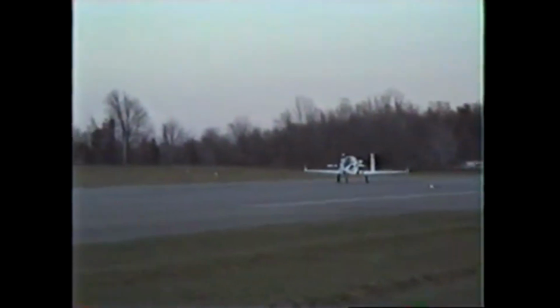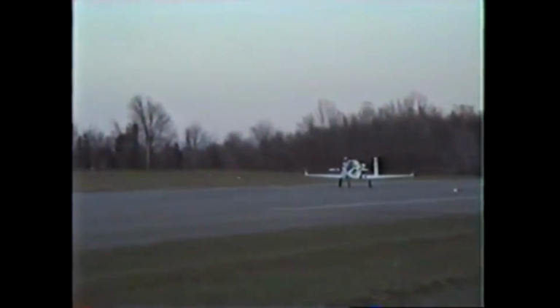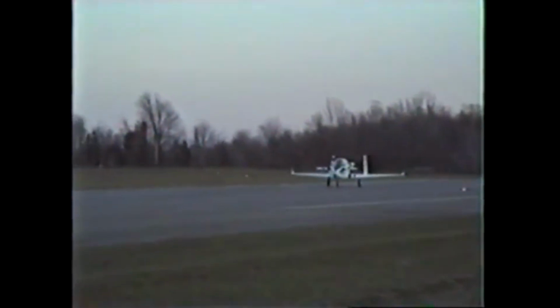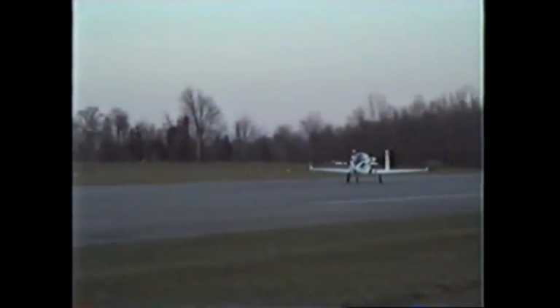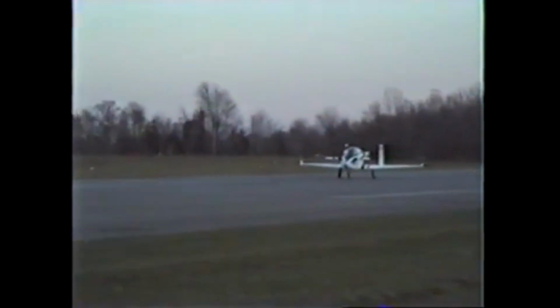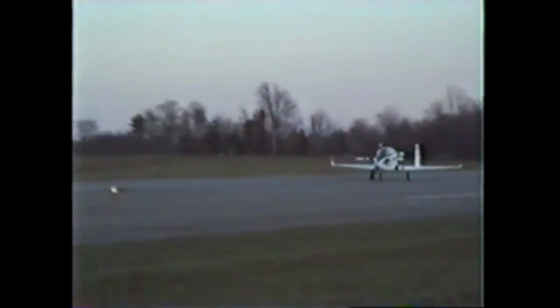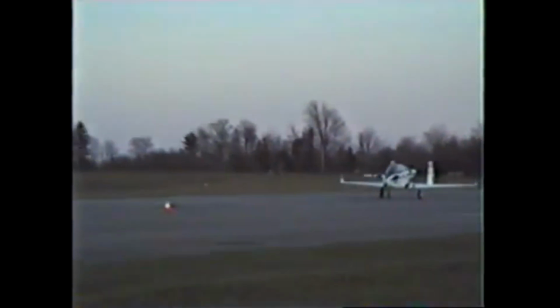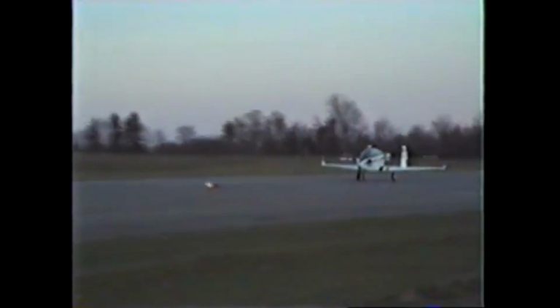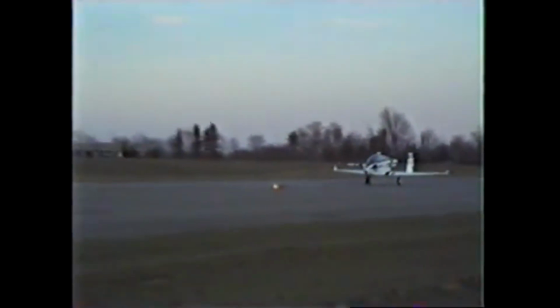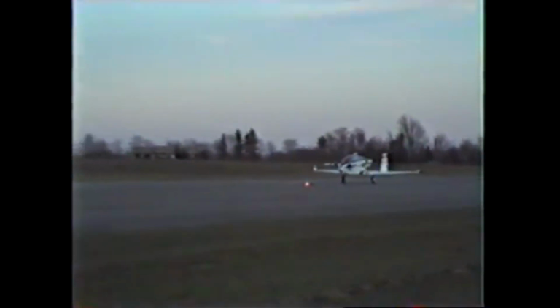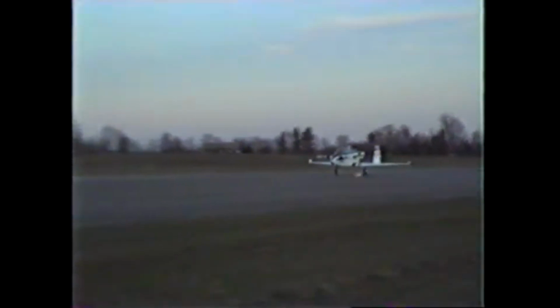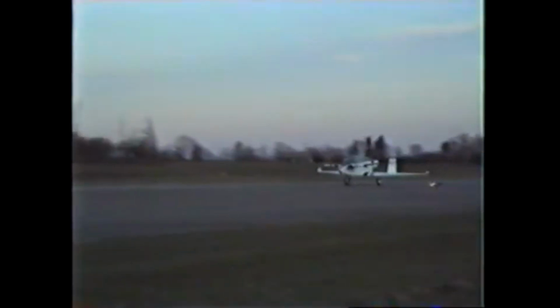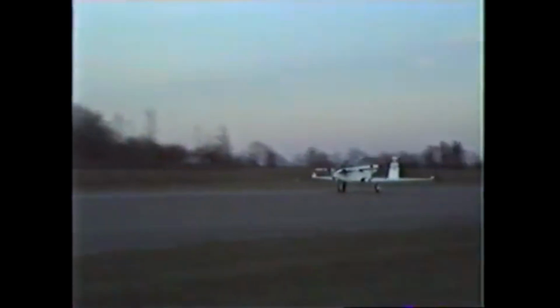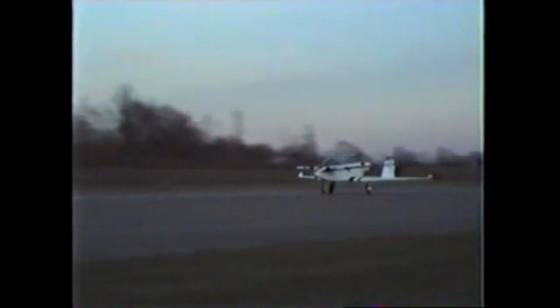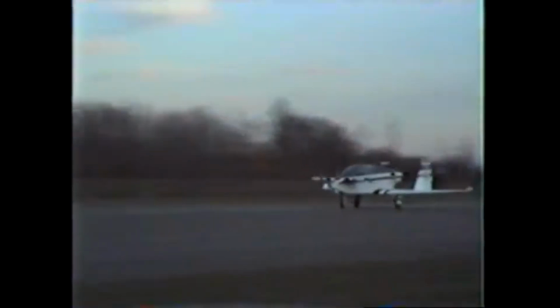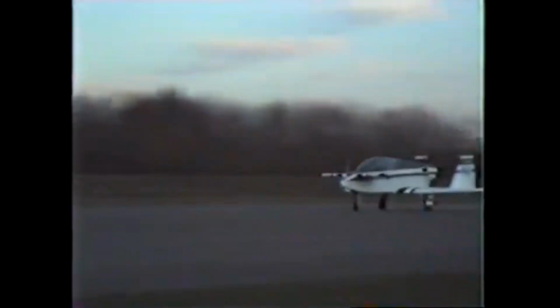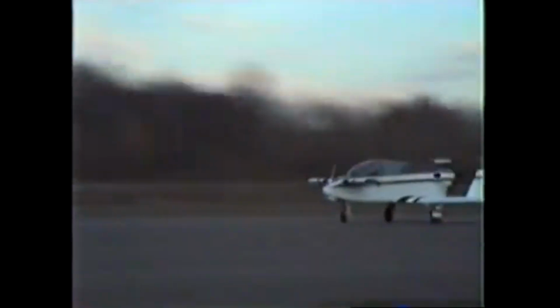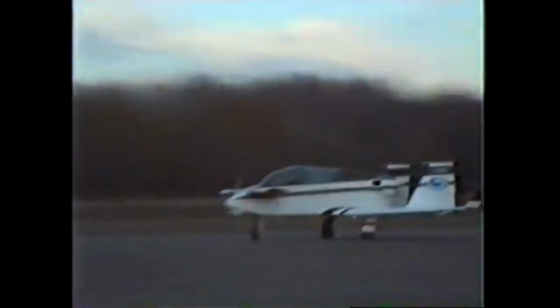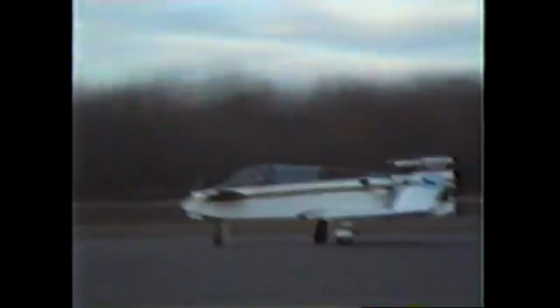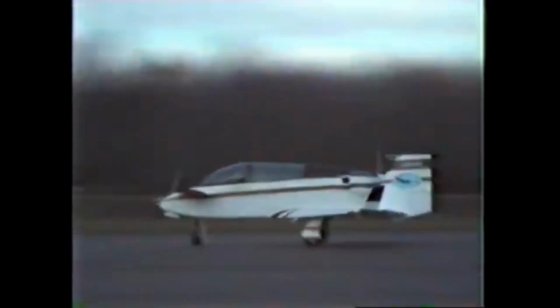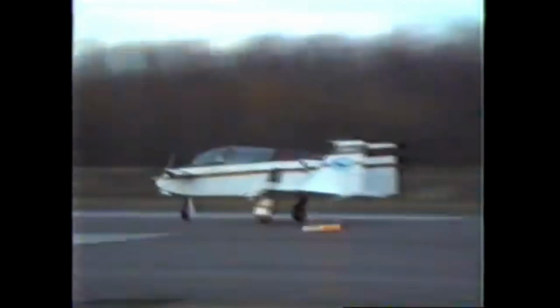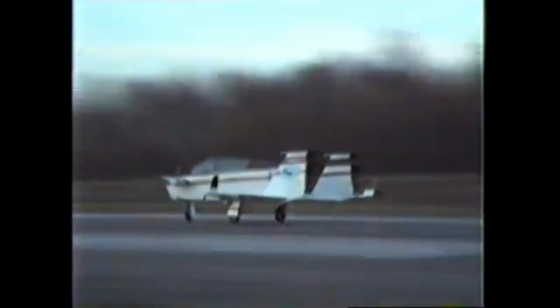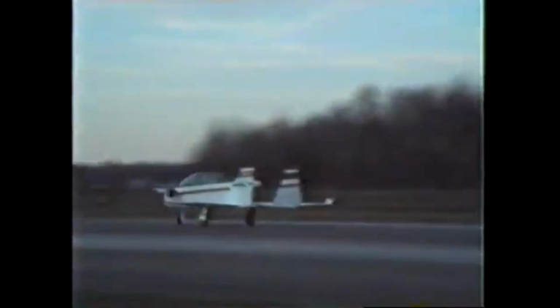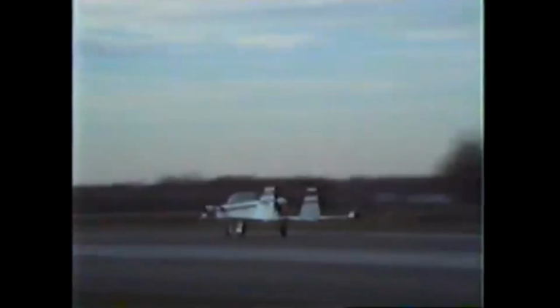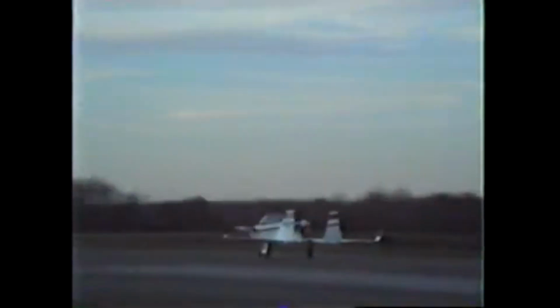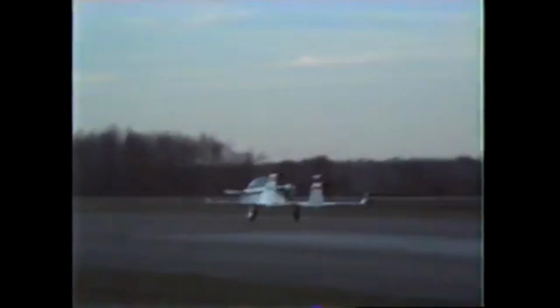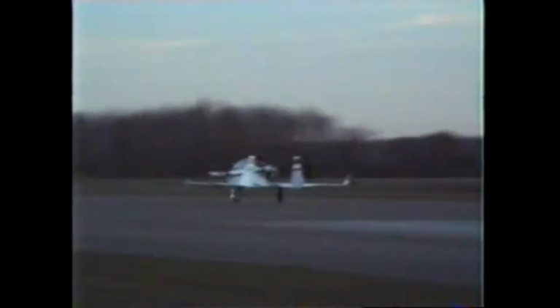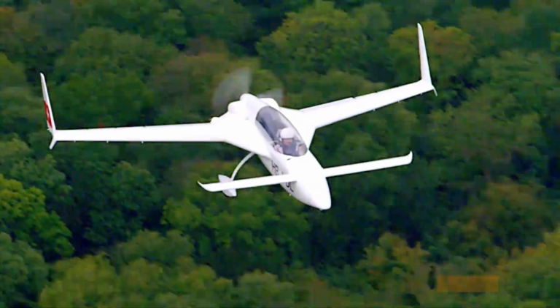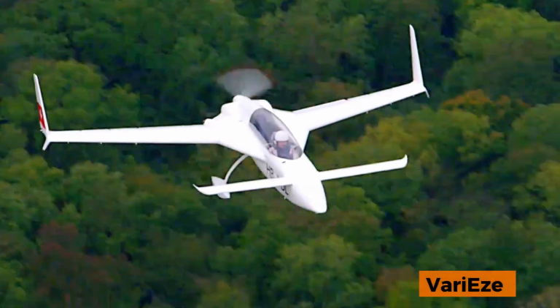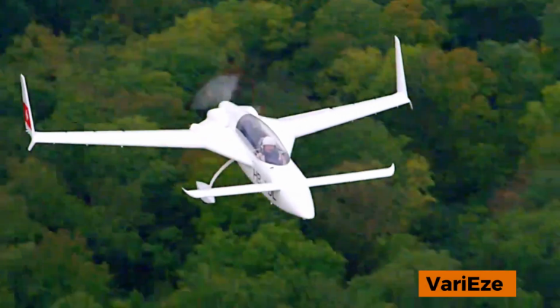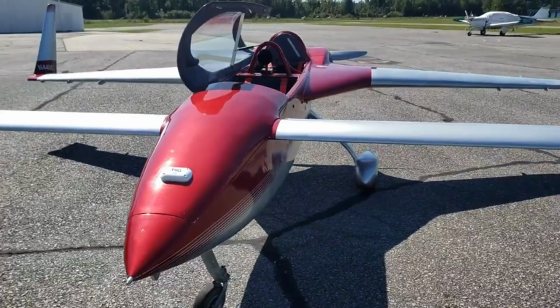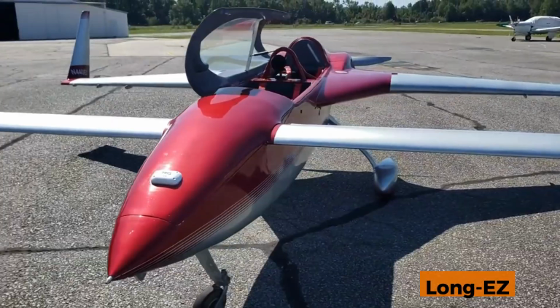Only a few were ever built, but the Vary Viggen's bold mix of safety, performance, and downright weirdness laid the foundation for Rutan's later masterpieces like the Vary EZ and Long-EZ.